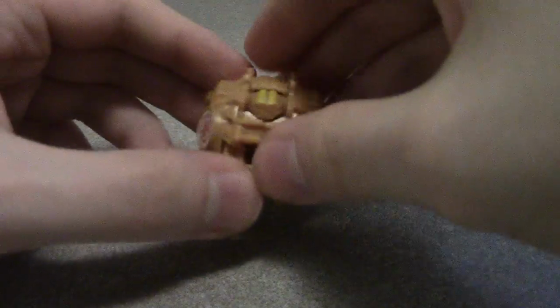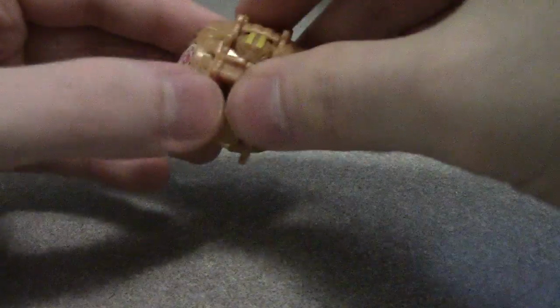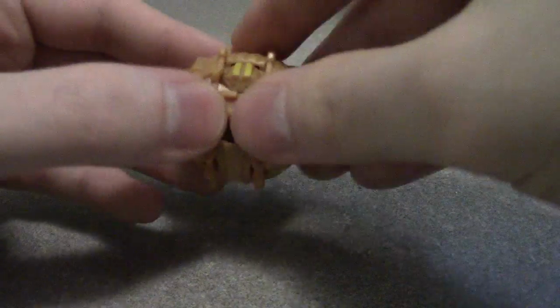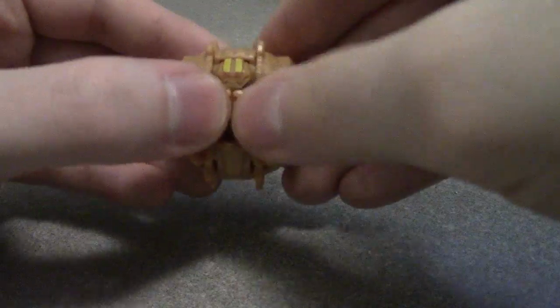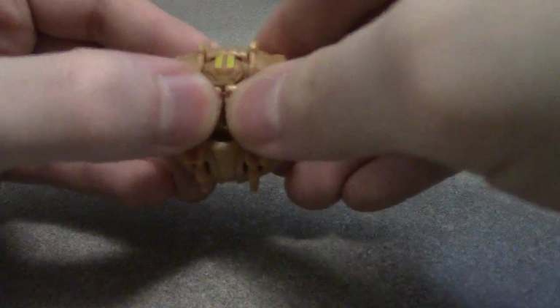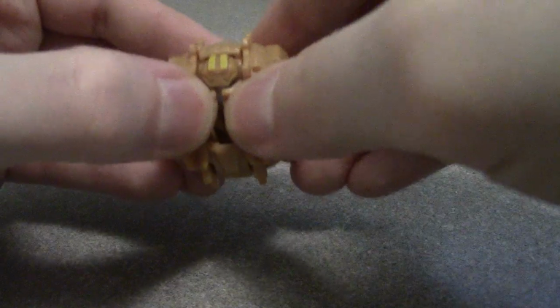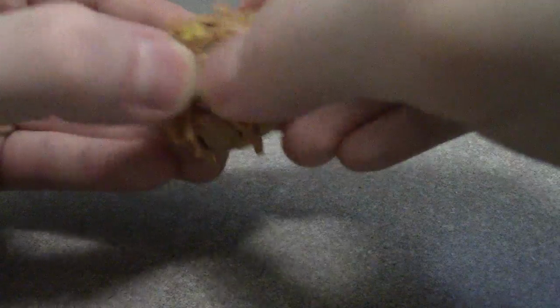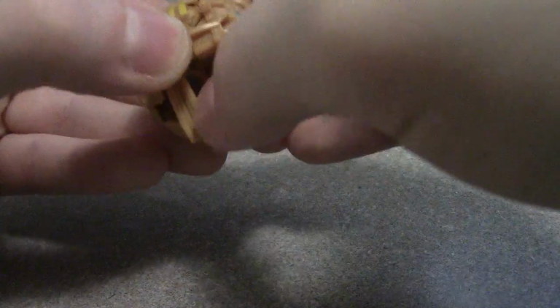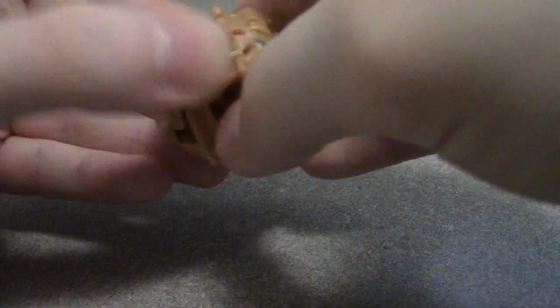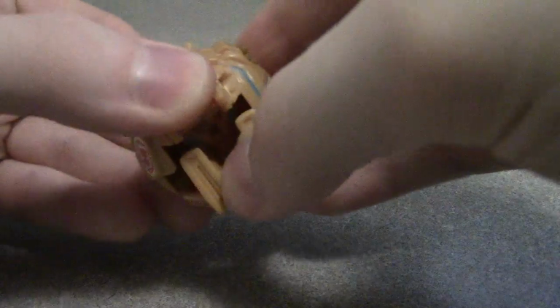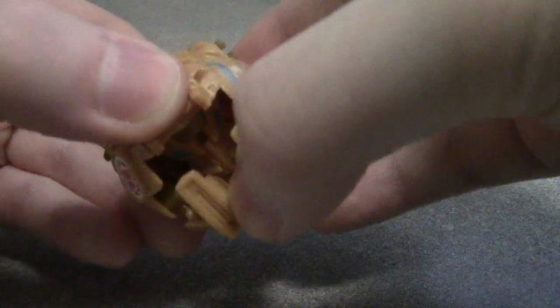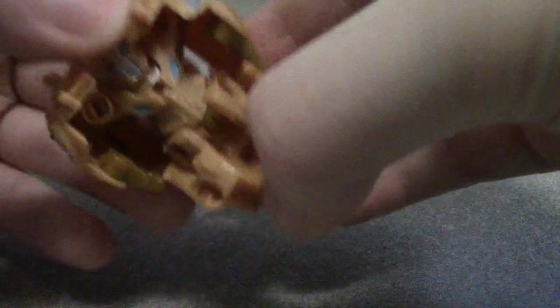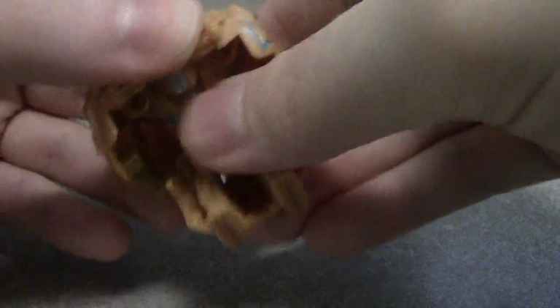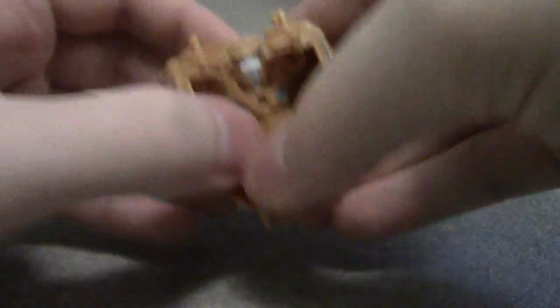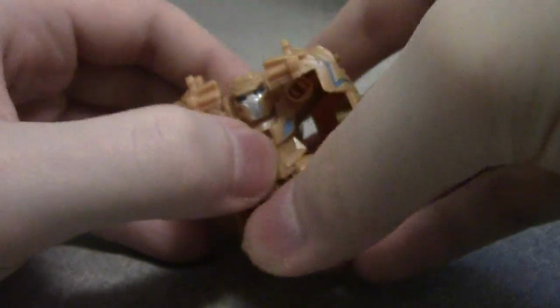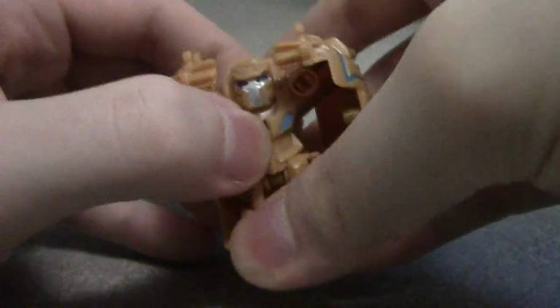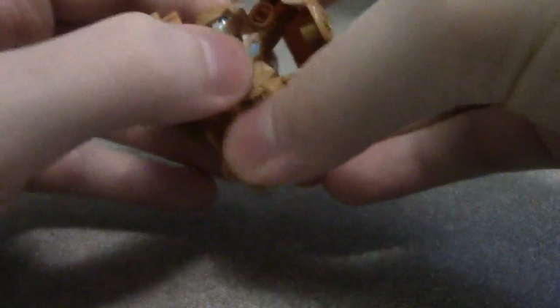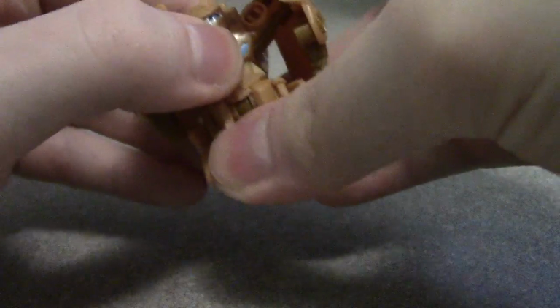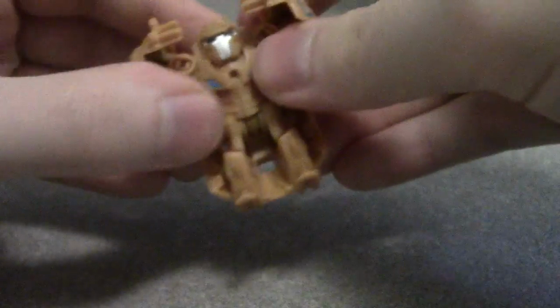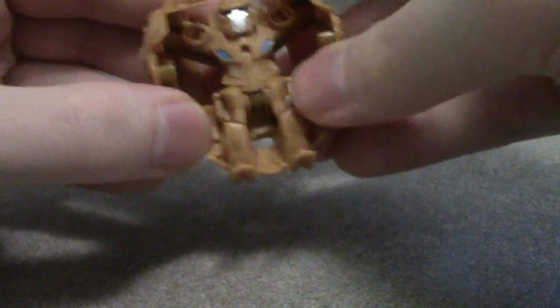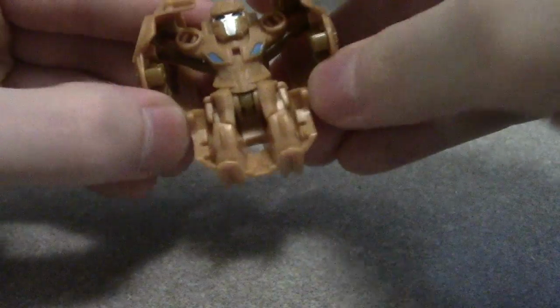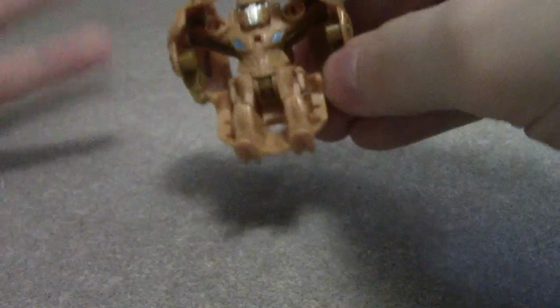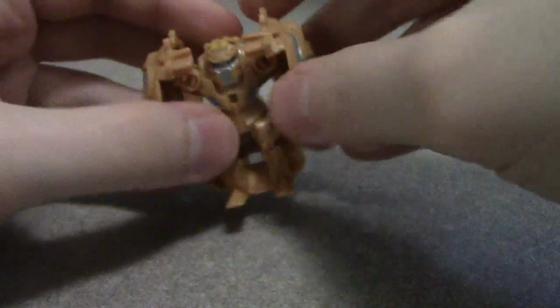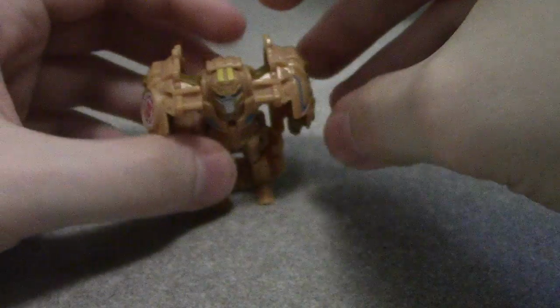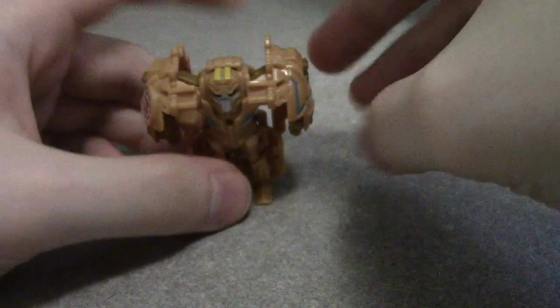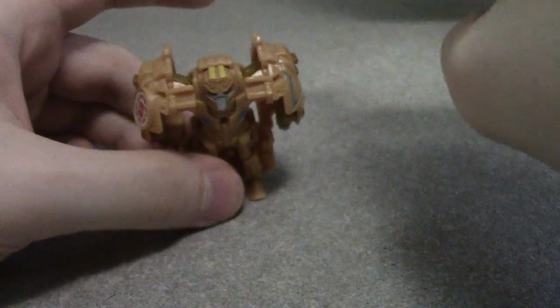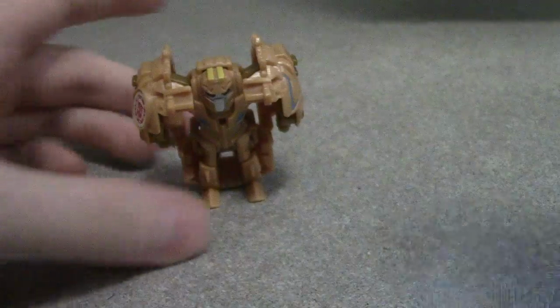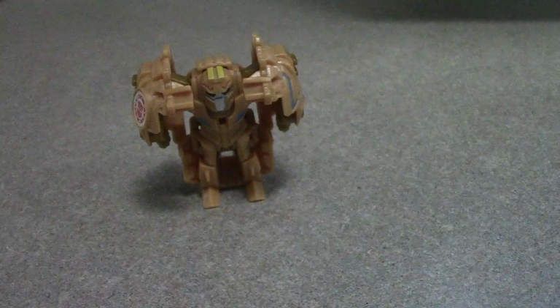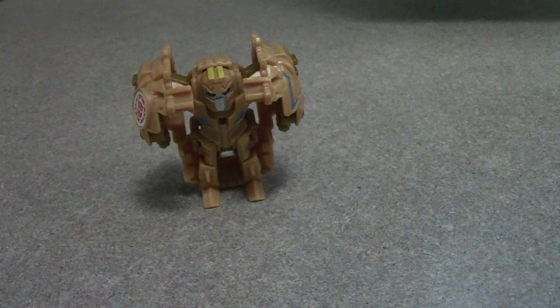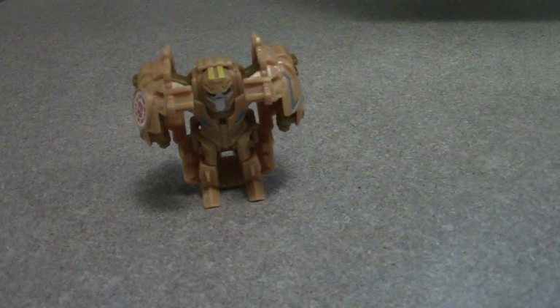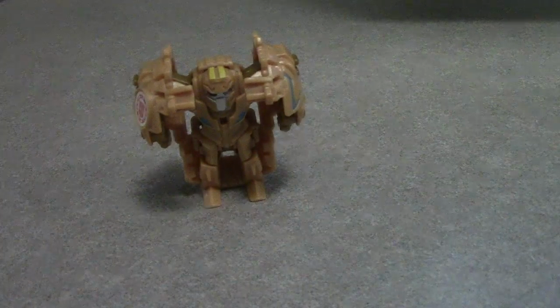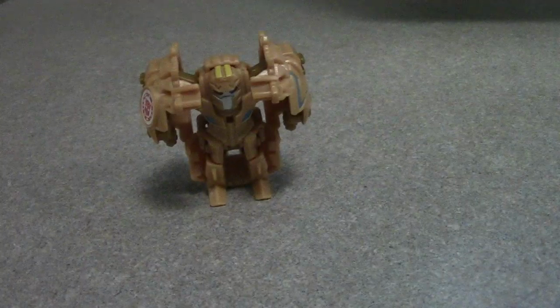The transformation's pretty easy. You just want to split — take the underside, split it open, flip it up, and extend the arms. And there you go — there you have Undertone in his robot mode. That's pretty cool.